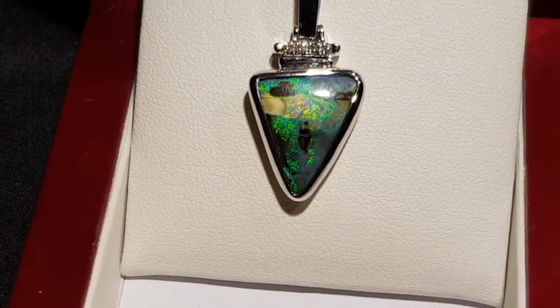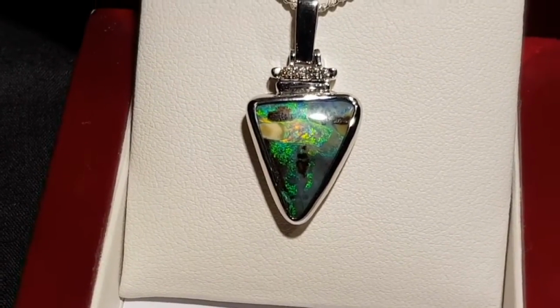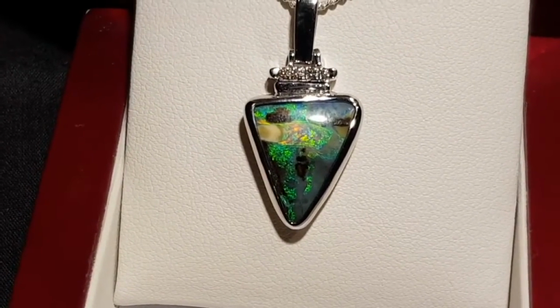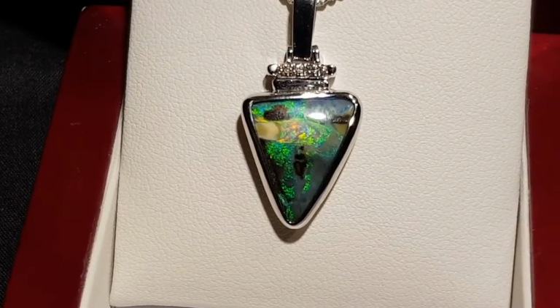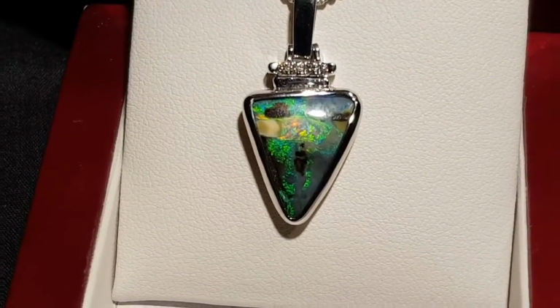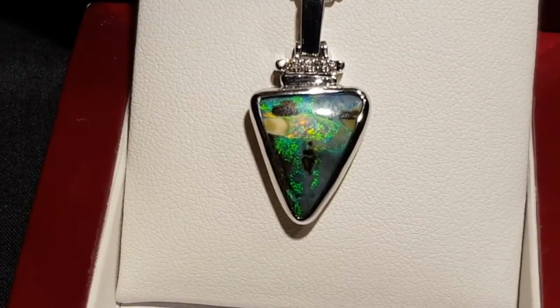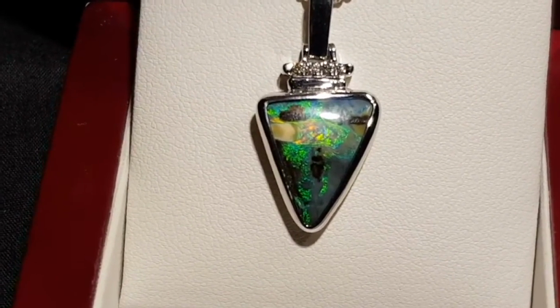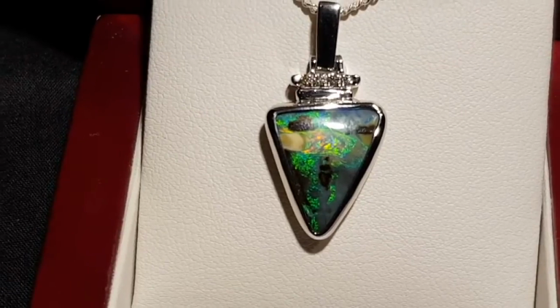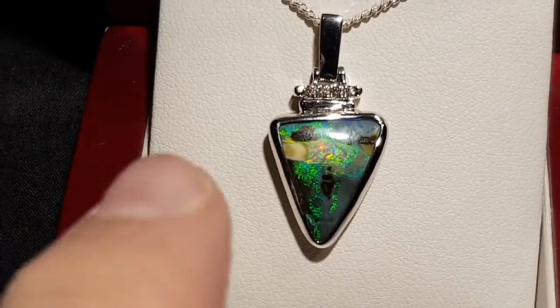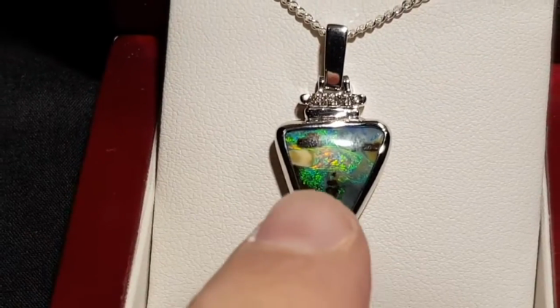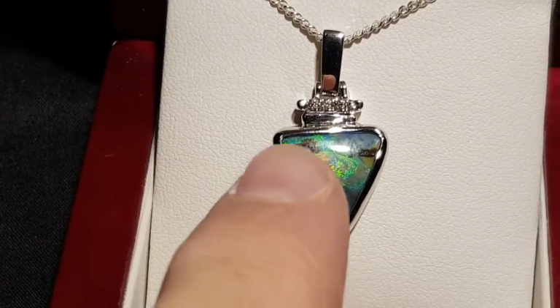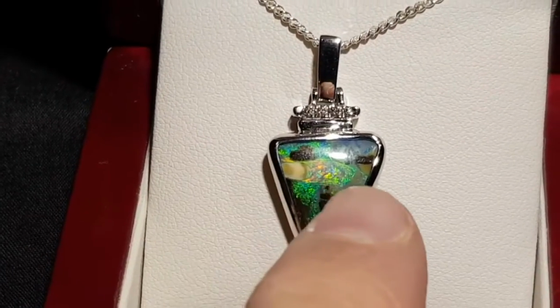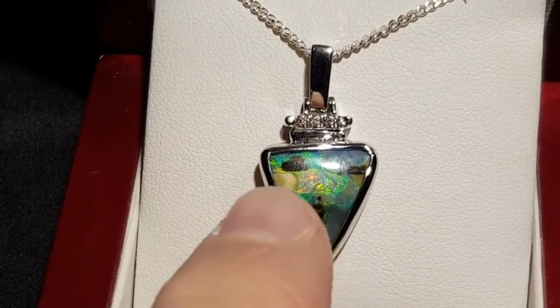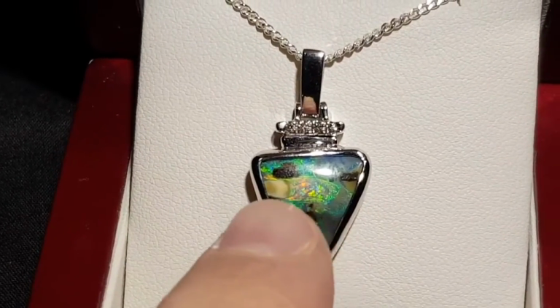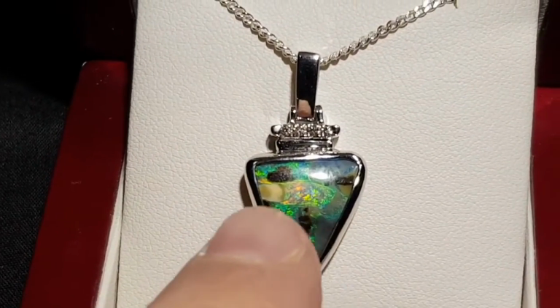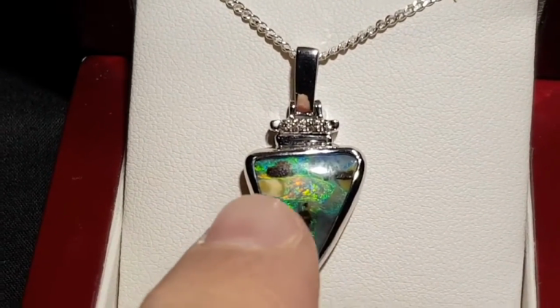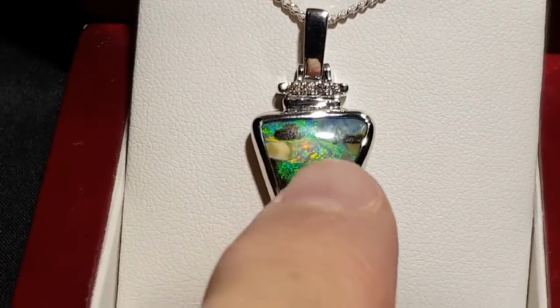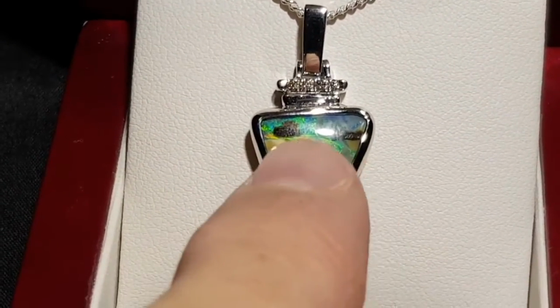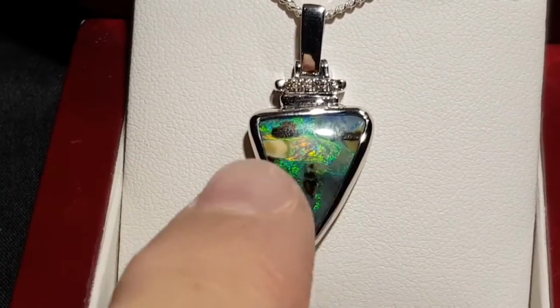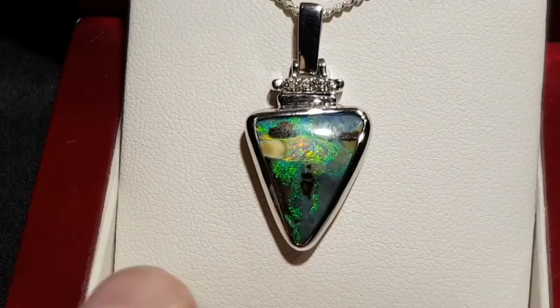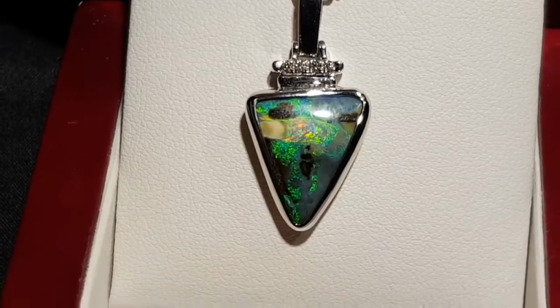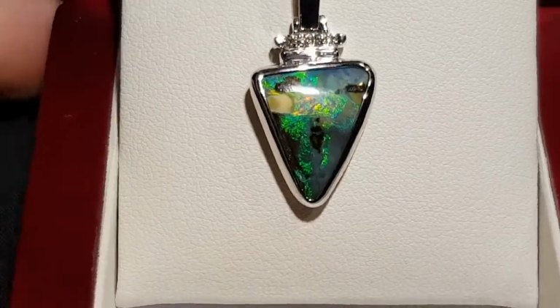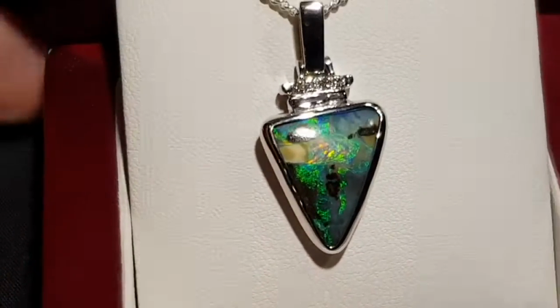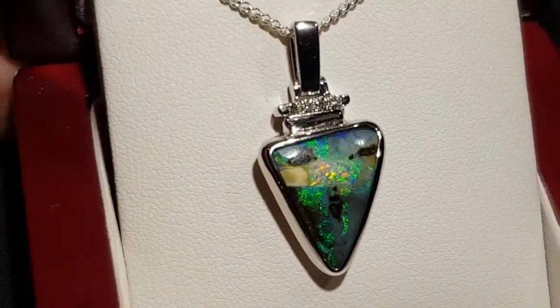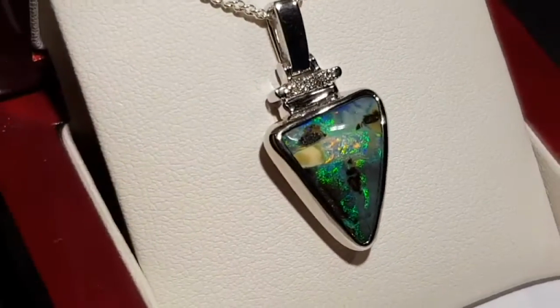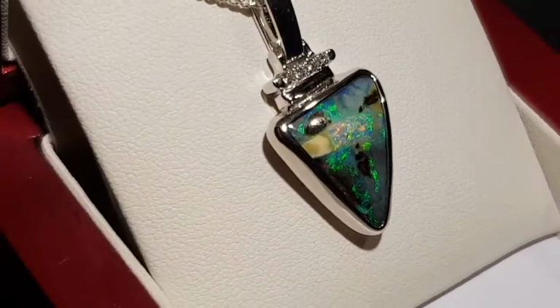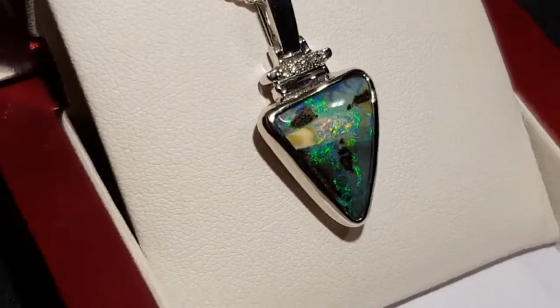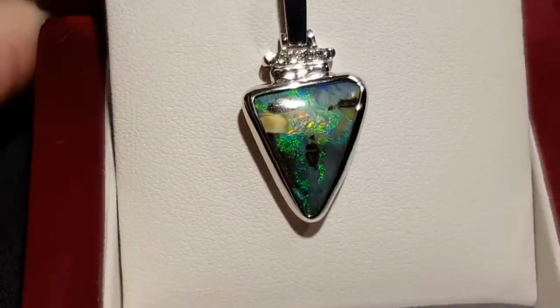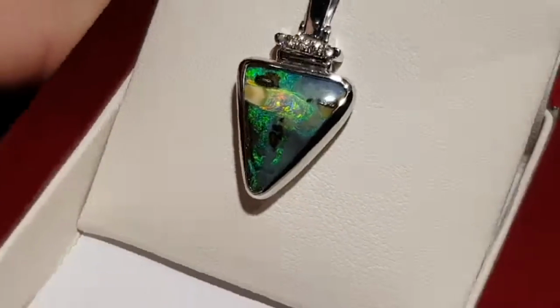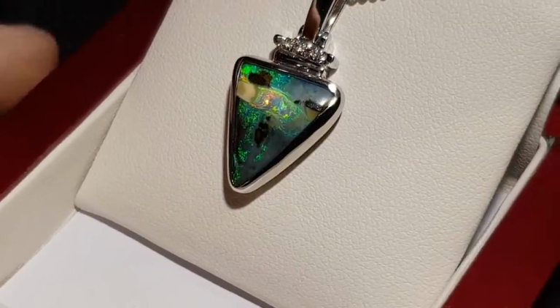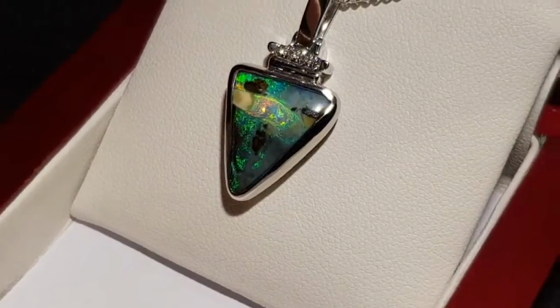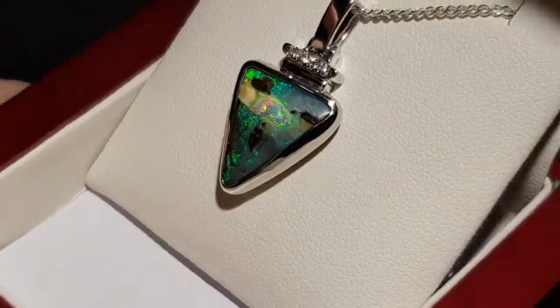Opal is a gel before it actually turns hard. It starts off as a solution, then eventually becomes a gel, and then eventually opal. This silica solution has been pushed around — at one point it's just pushed into the space, and then it eventually goes hard, leaving this amazing pattern.